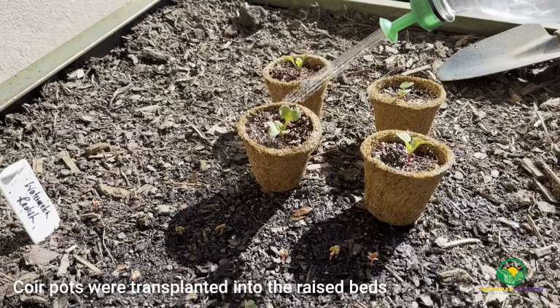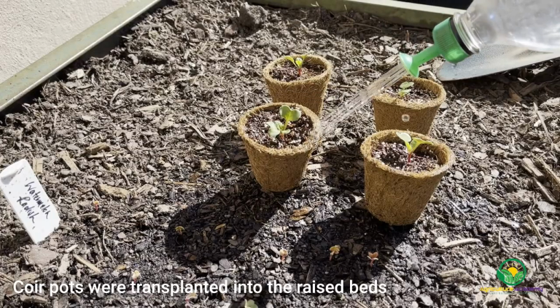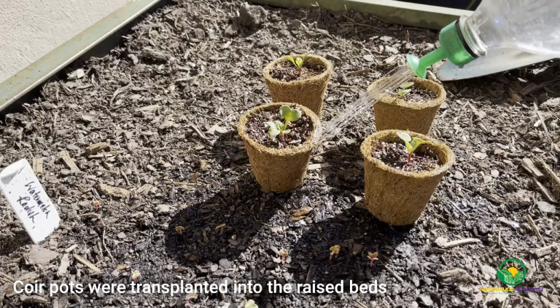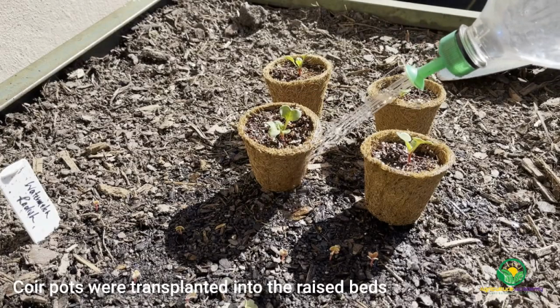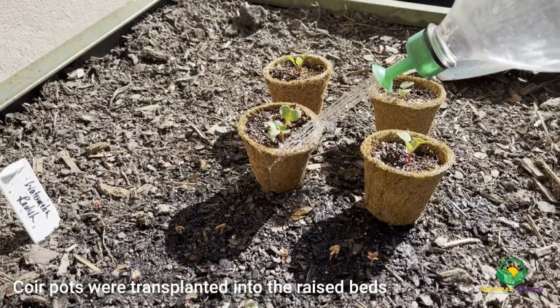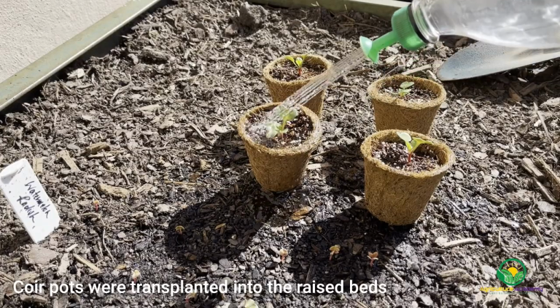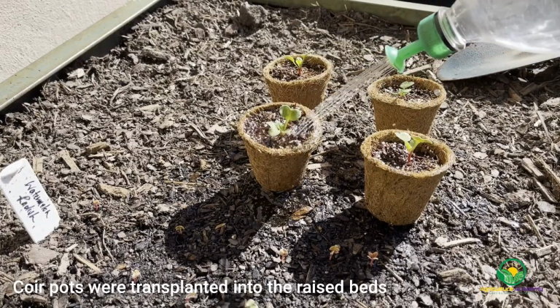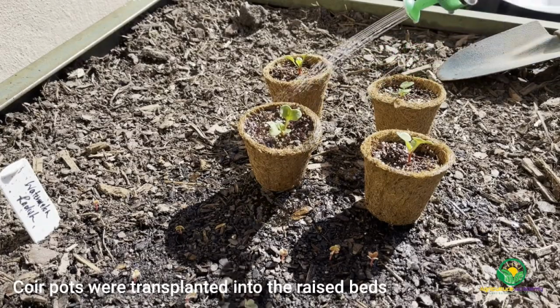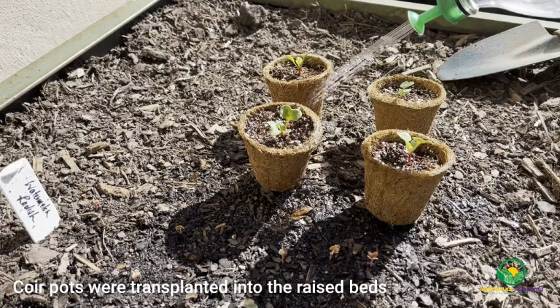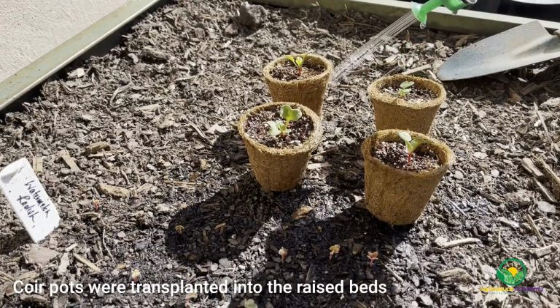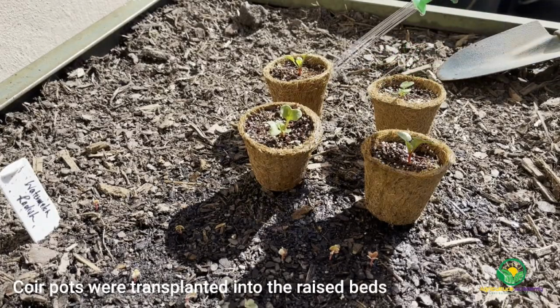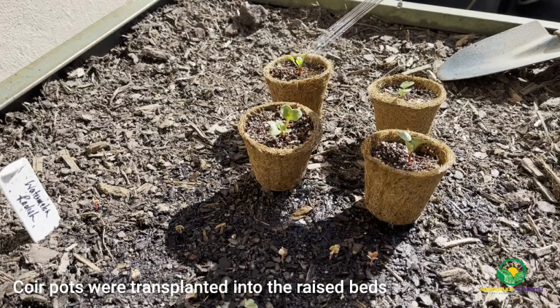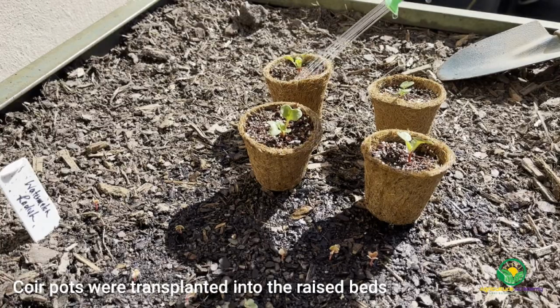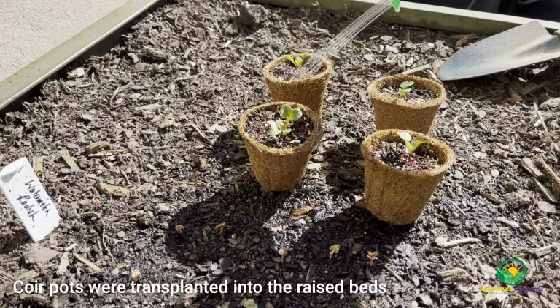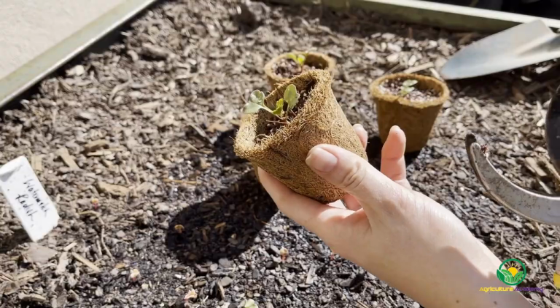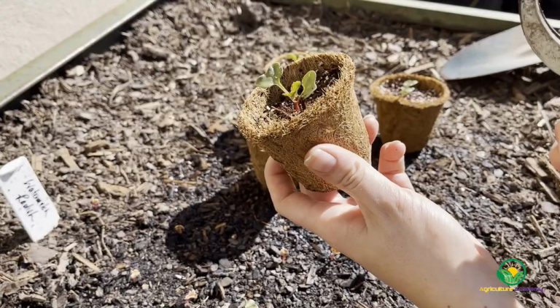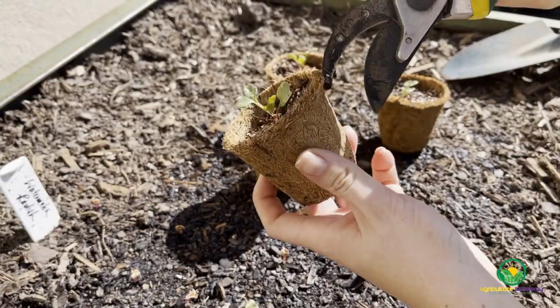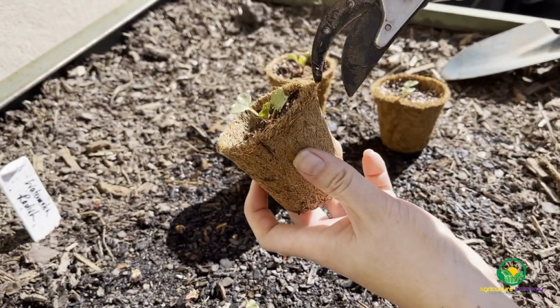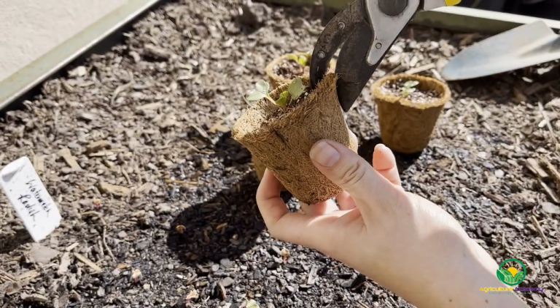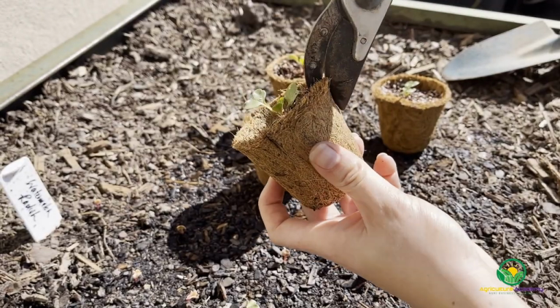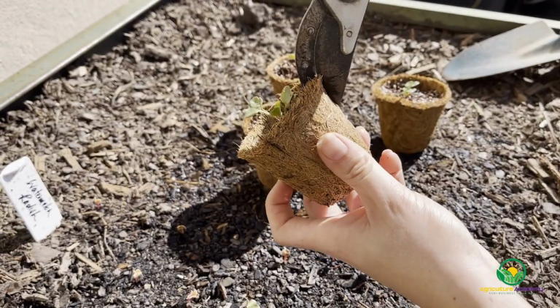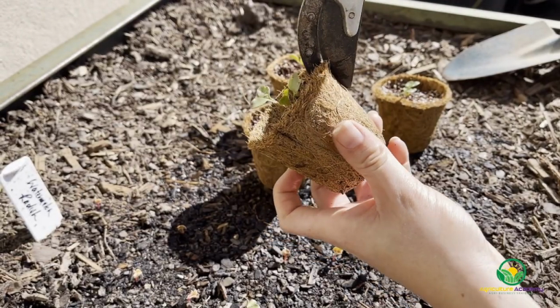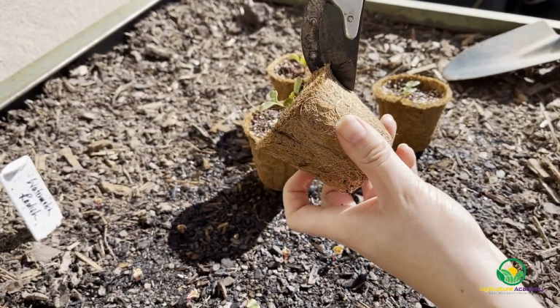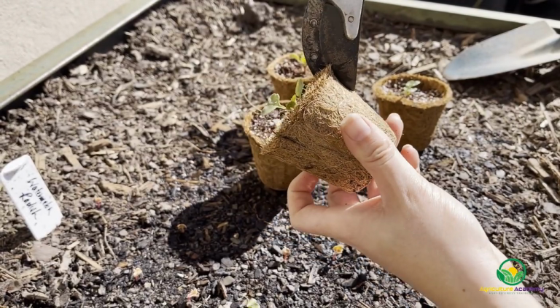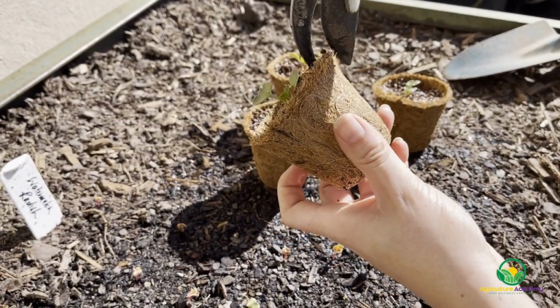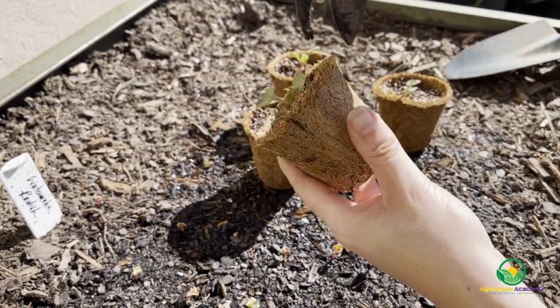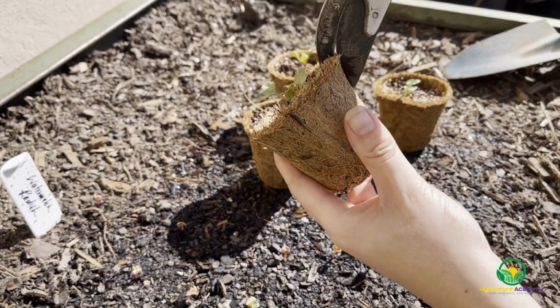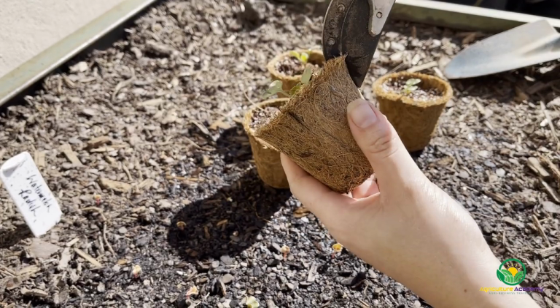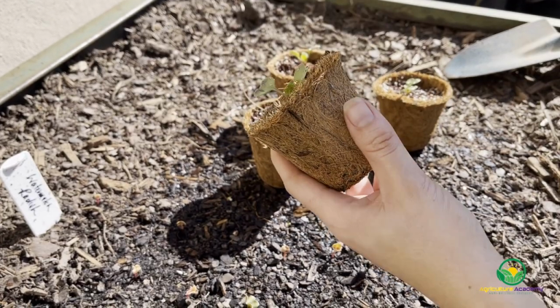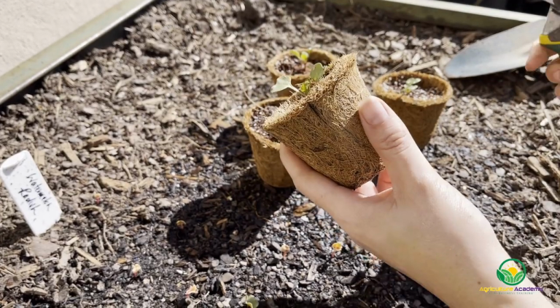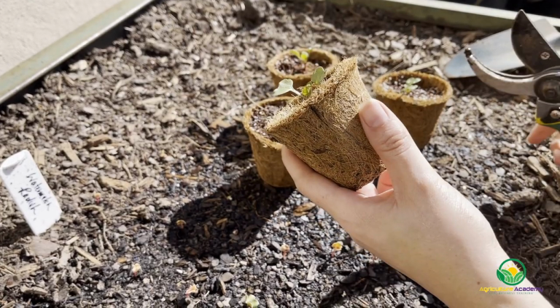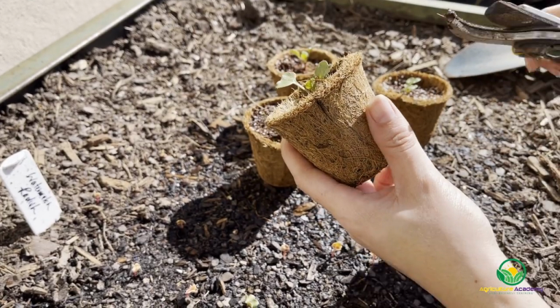When it came to the coir pots, due to their decomposable nature it was easy to transplant without interfering with the roots. To facilitate root growth and development, the pots were gently snipped before they were planted into the right side of the barrel.